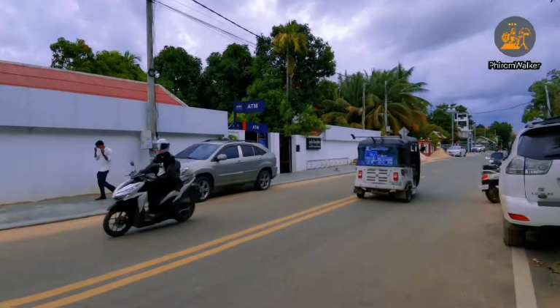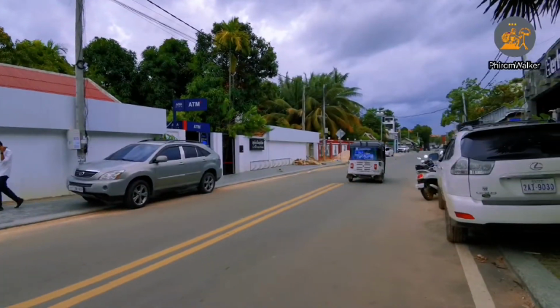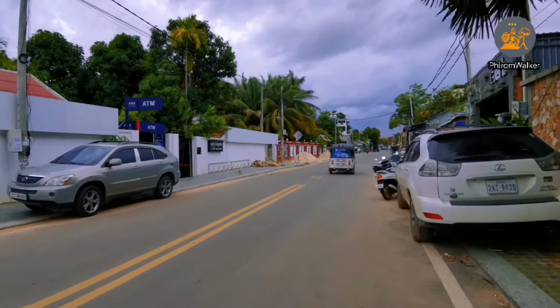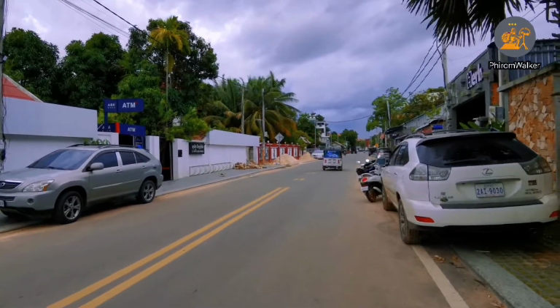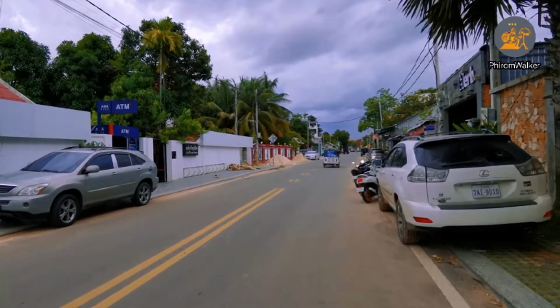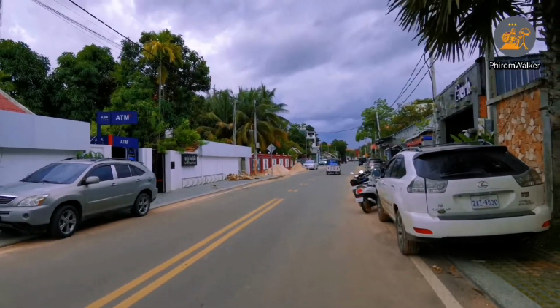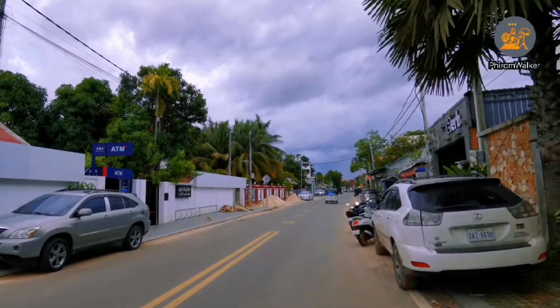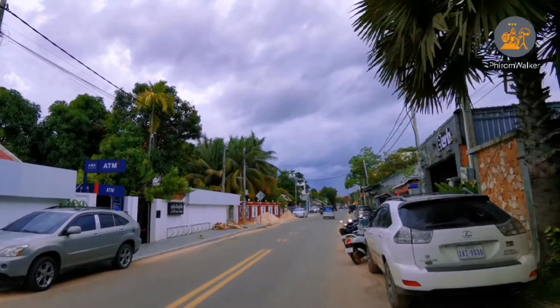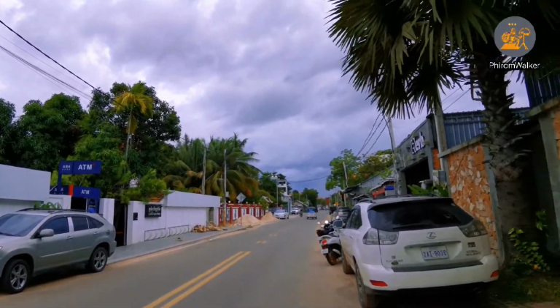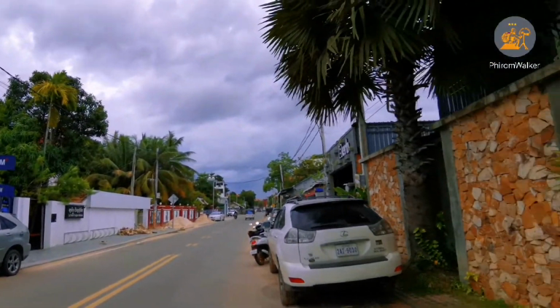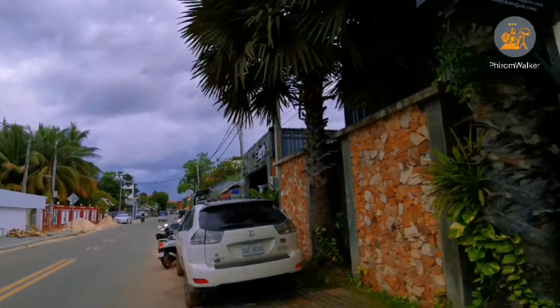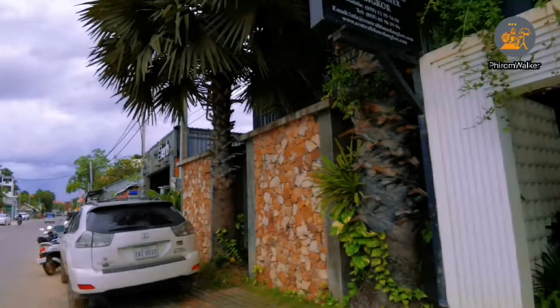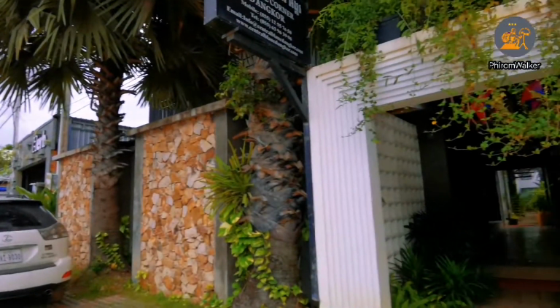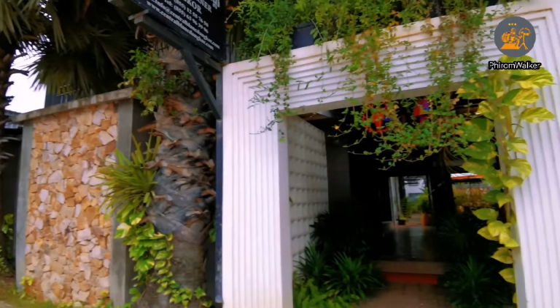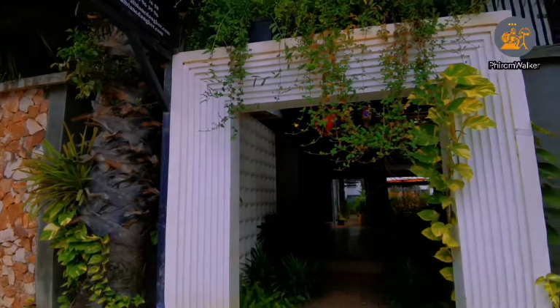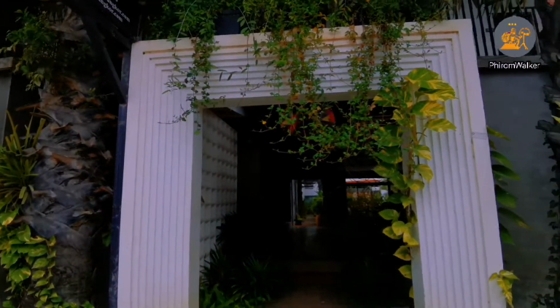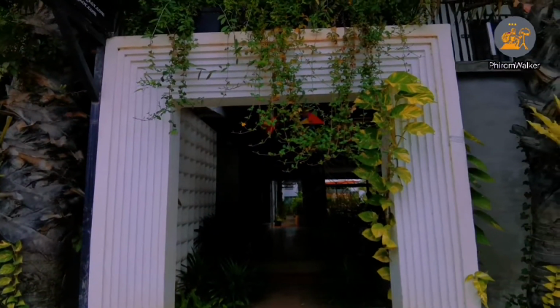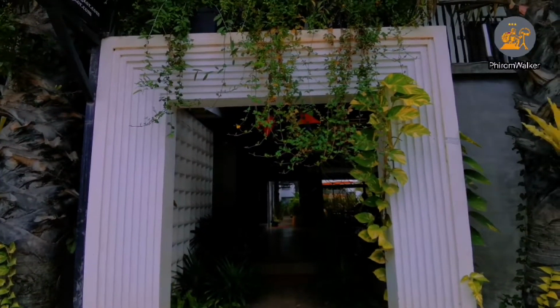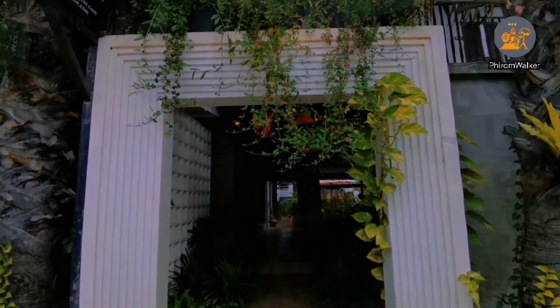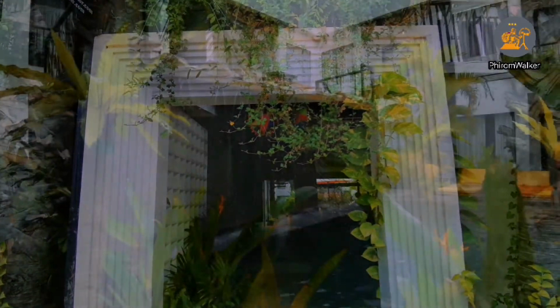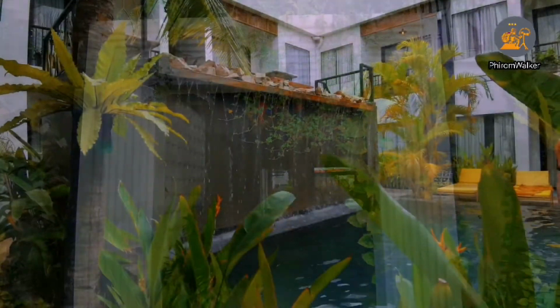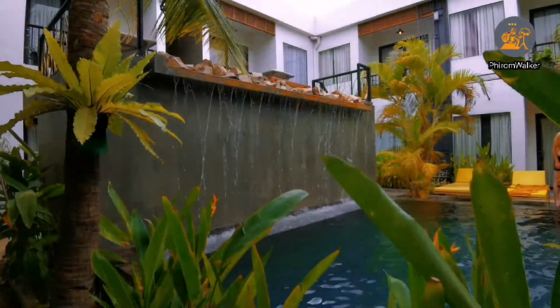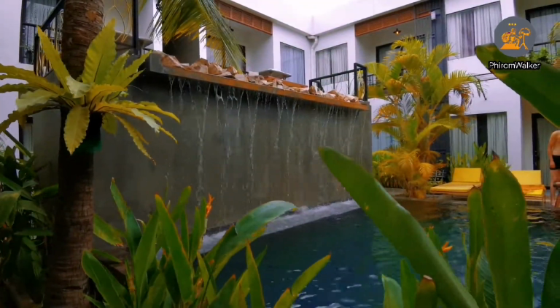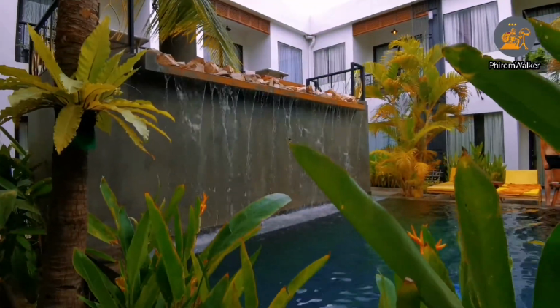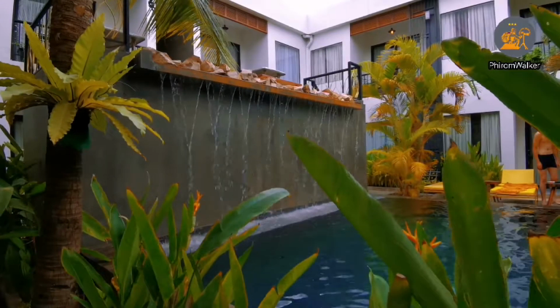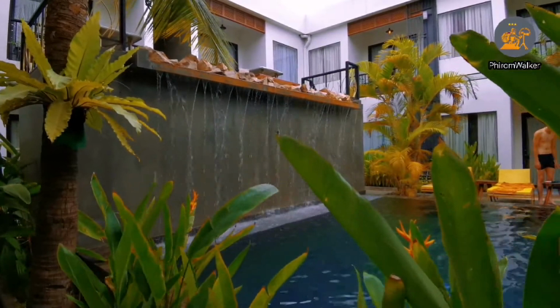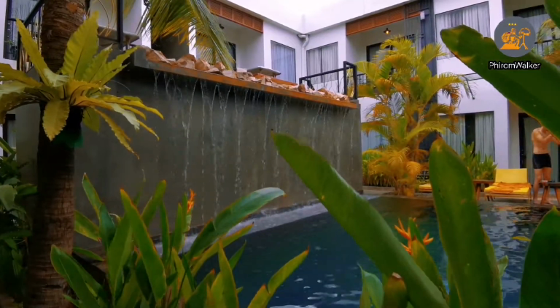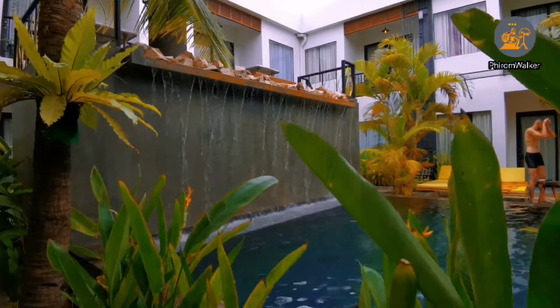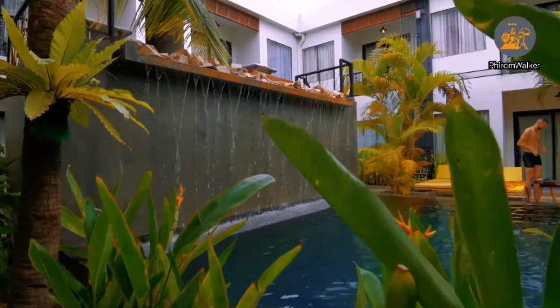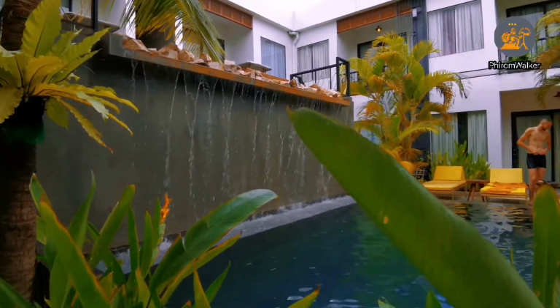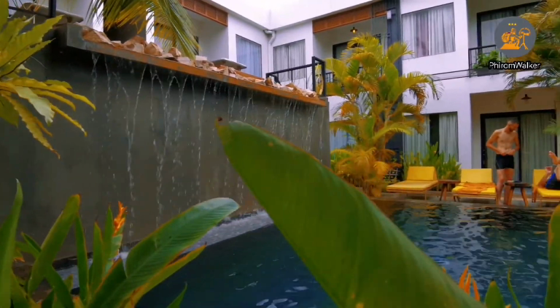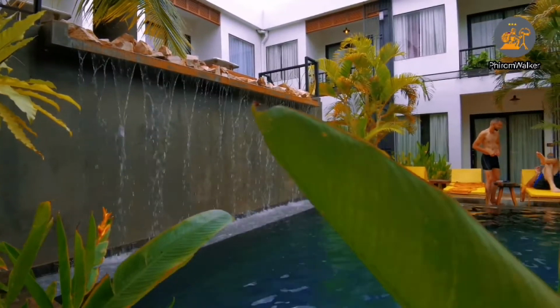This is the front of the hotel. You can see the road. If you go out to the street, you will find seafood, Asian restaurants, and many other restaurants within walking distance.